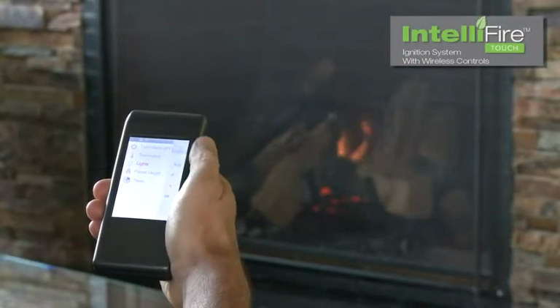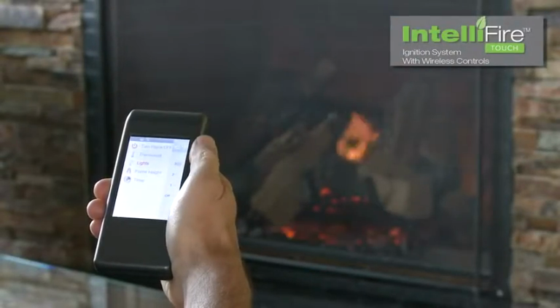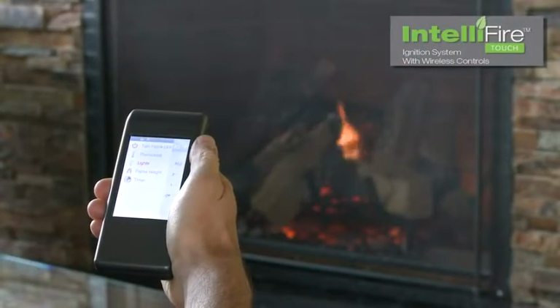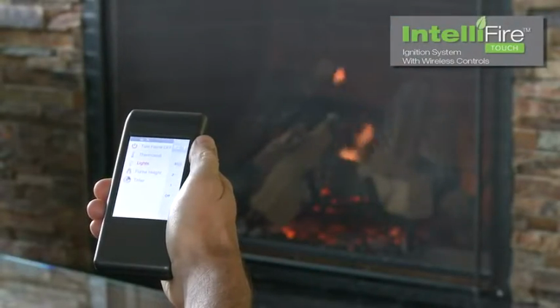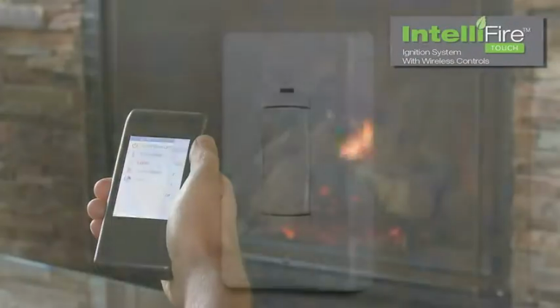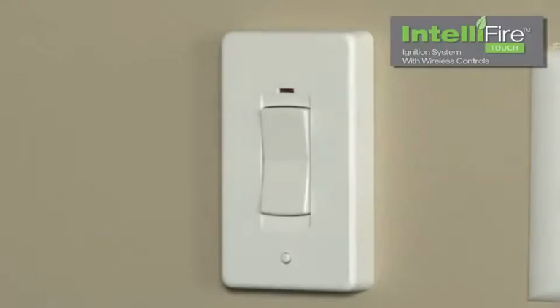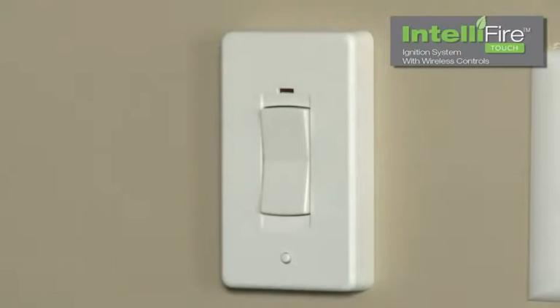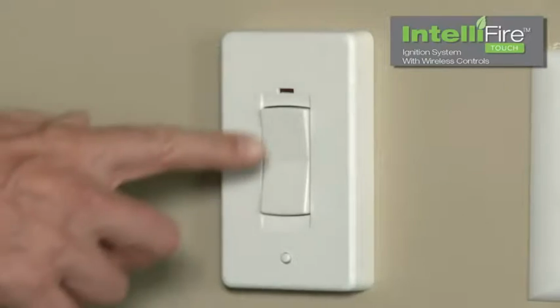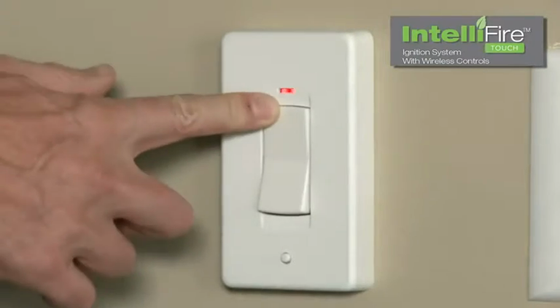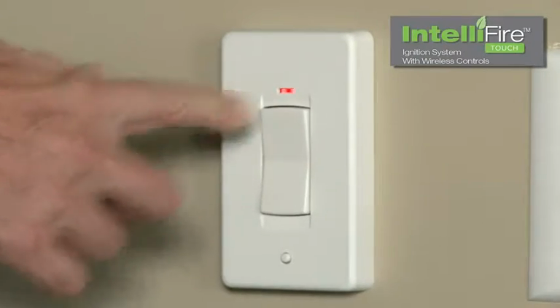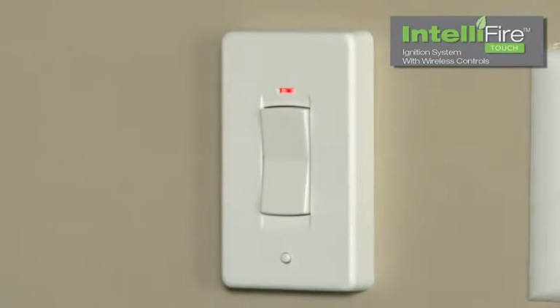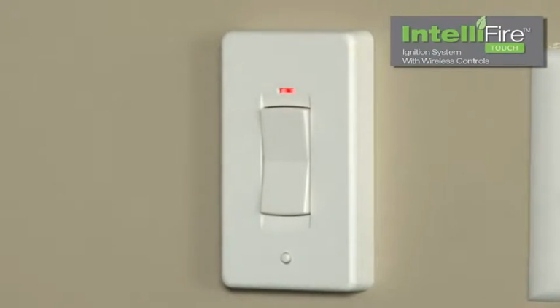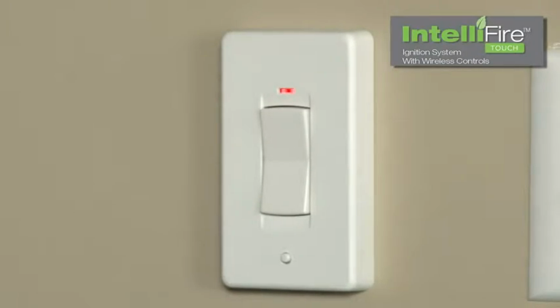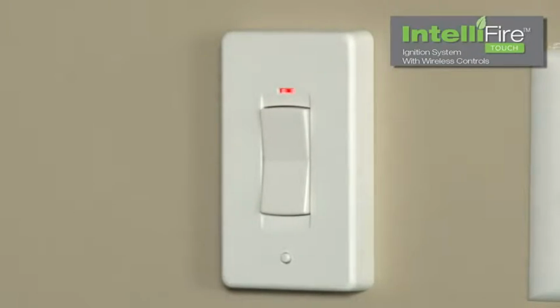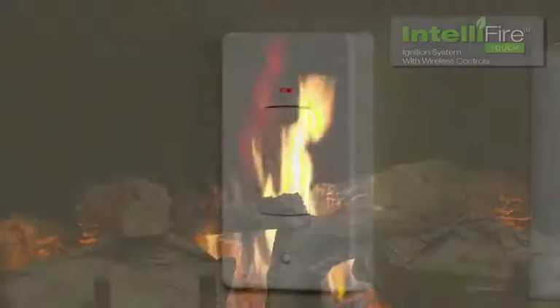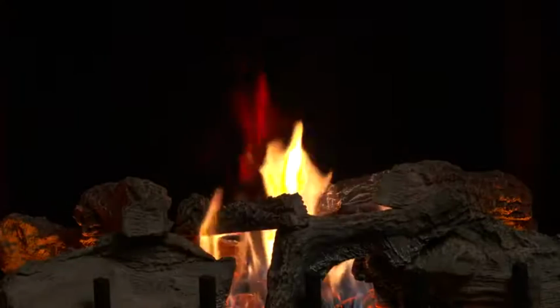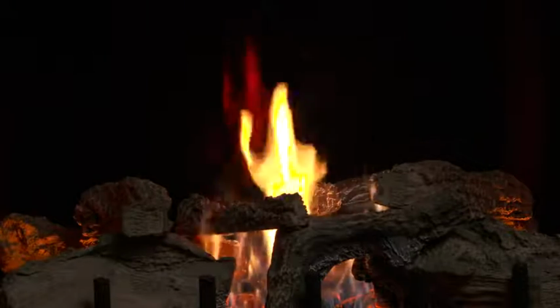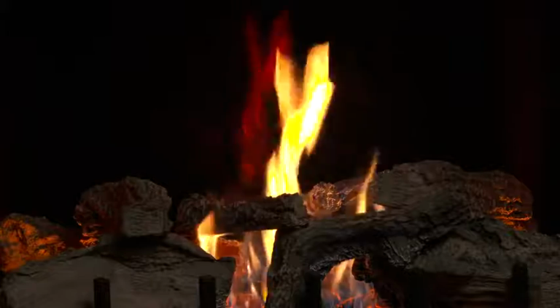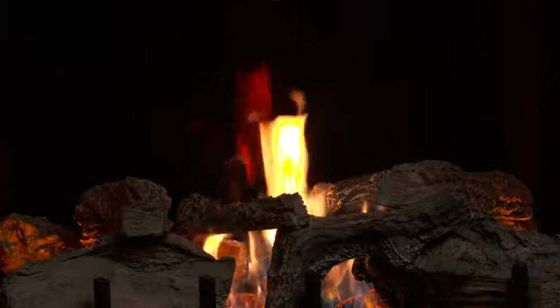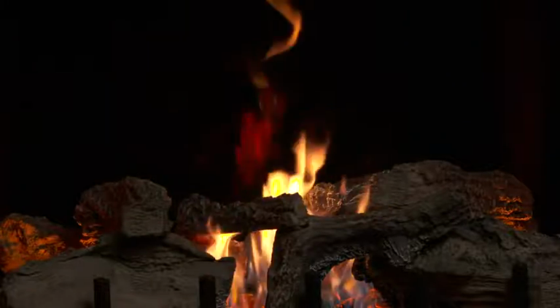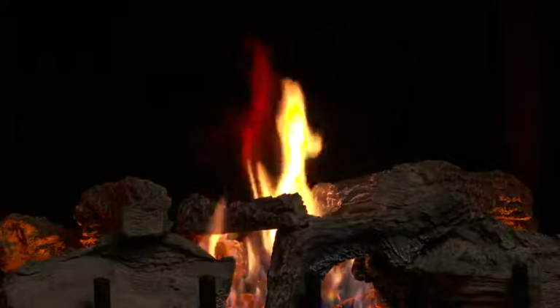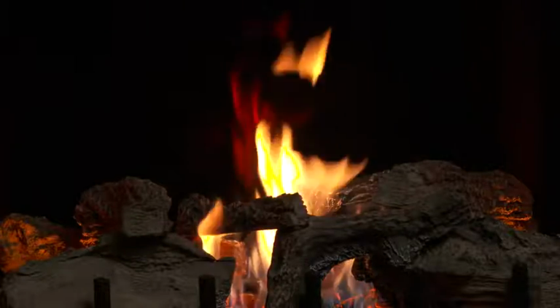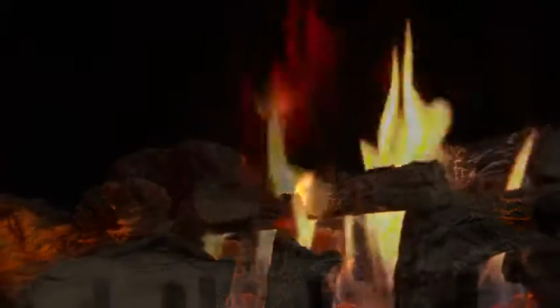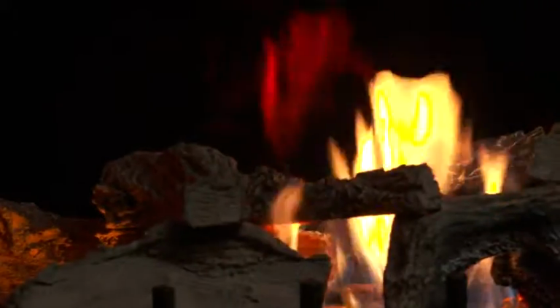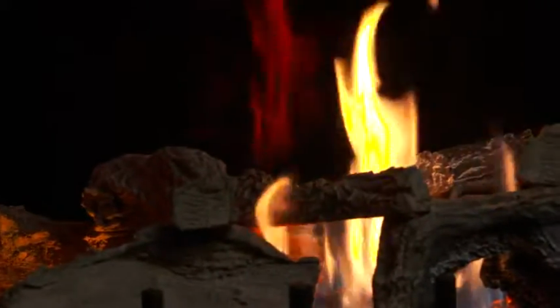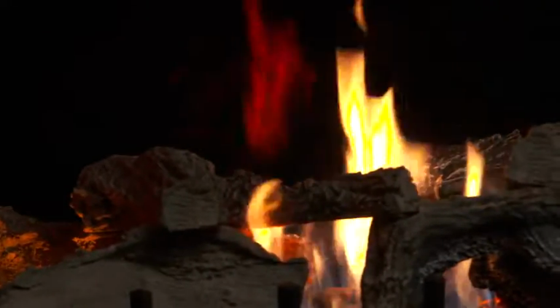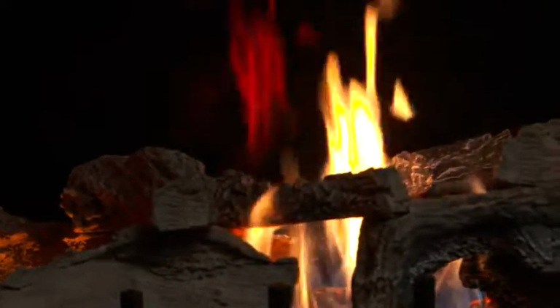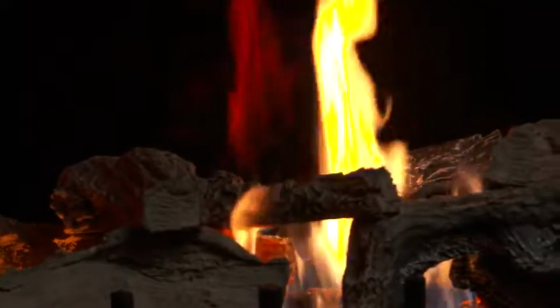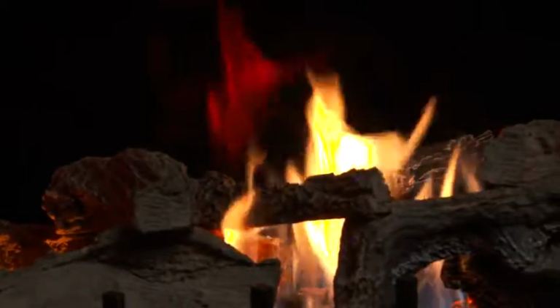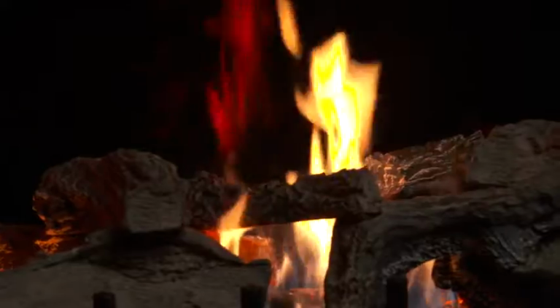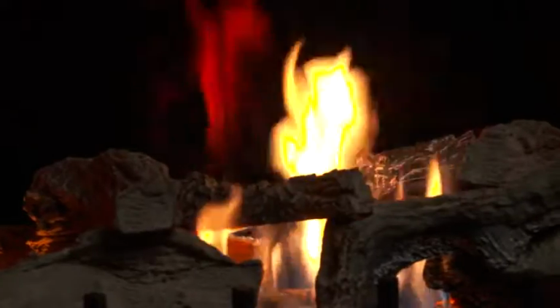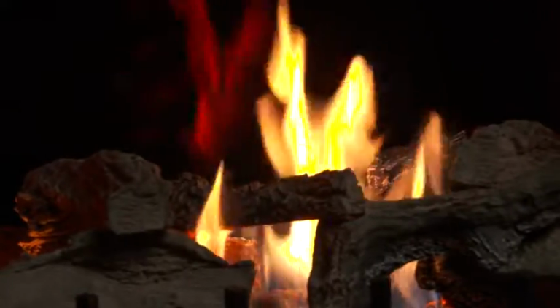Select a touchscreen remote control or wireless wall switch for the solution that fits your life. Bring the warmth from the fireplace into your room or redirect to another area of your home with heat management technology.